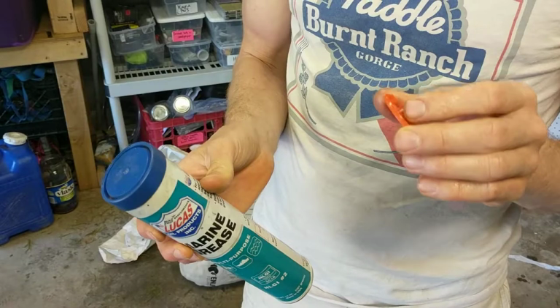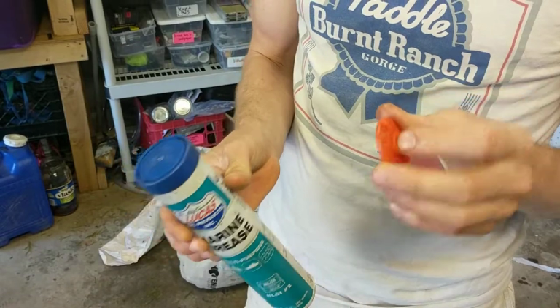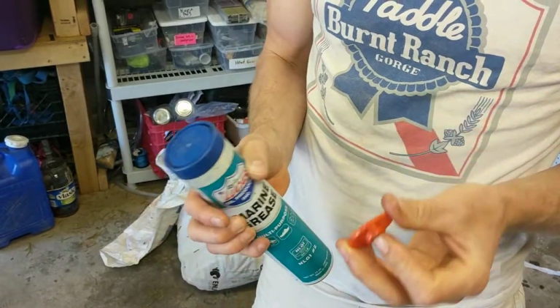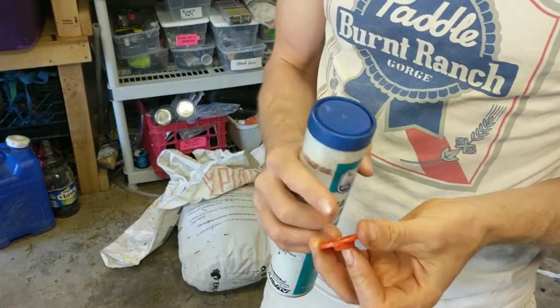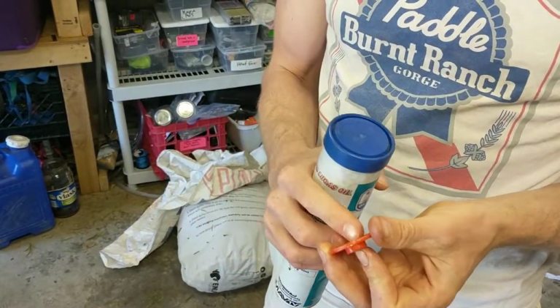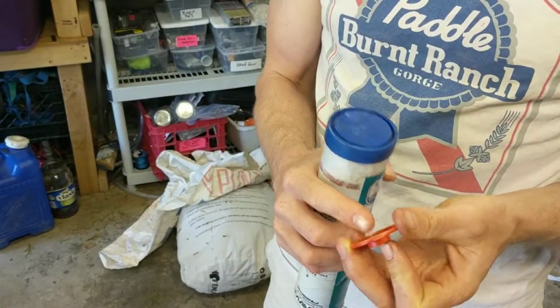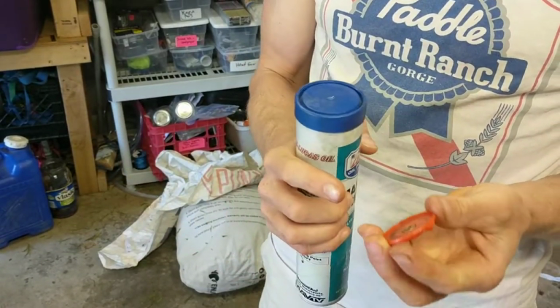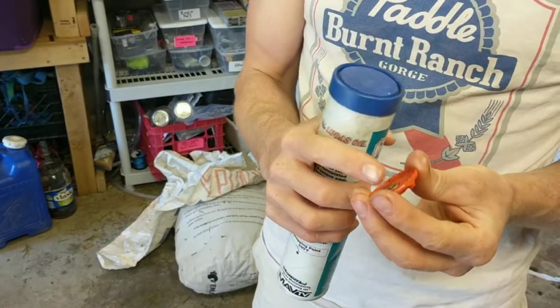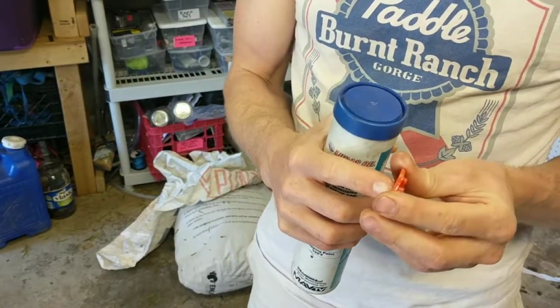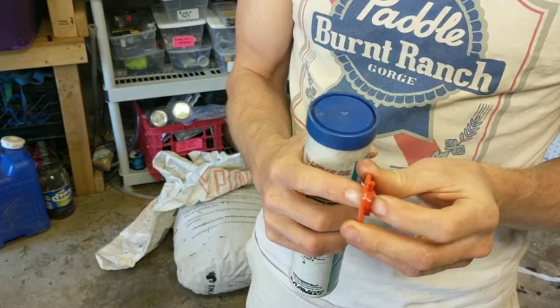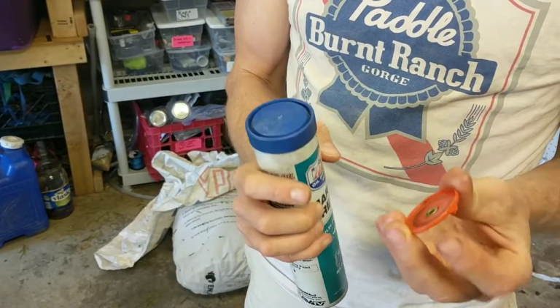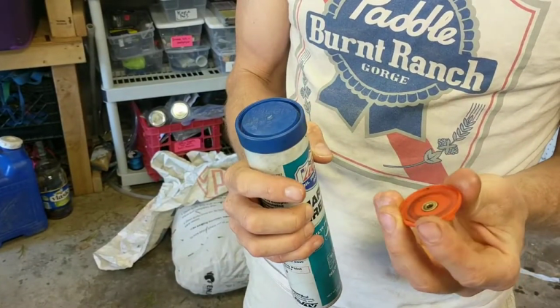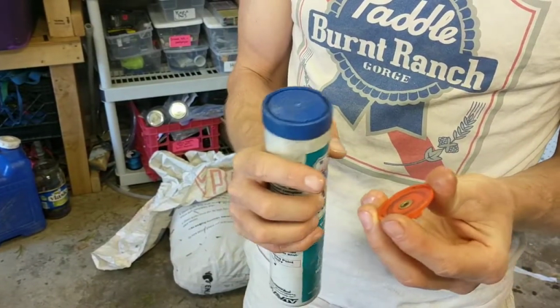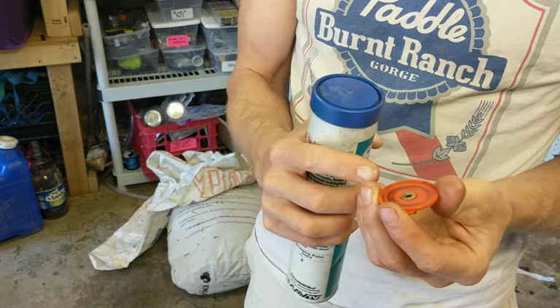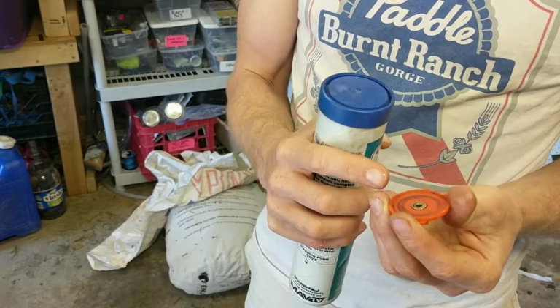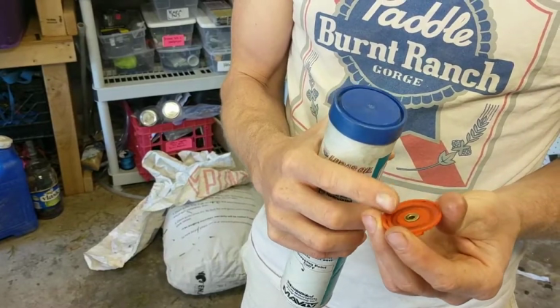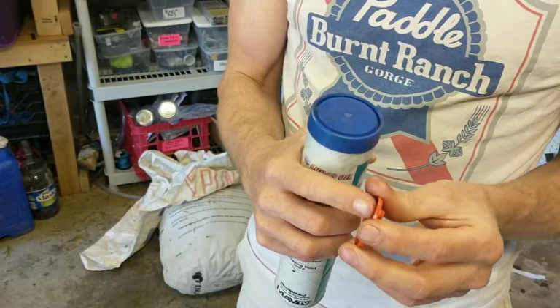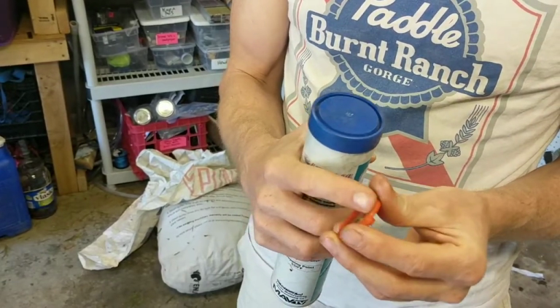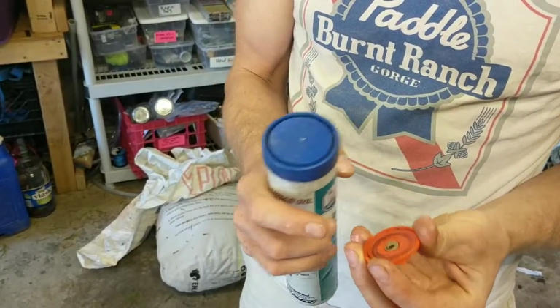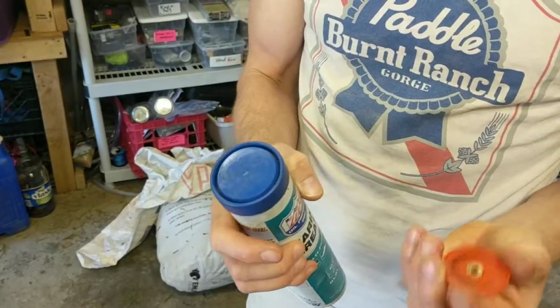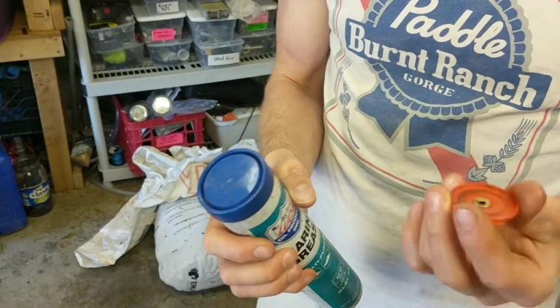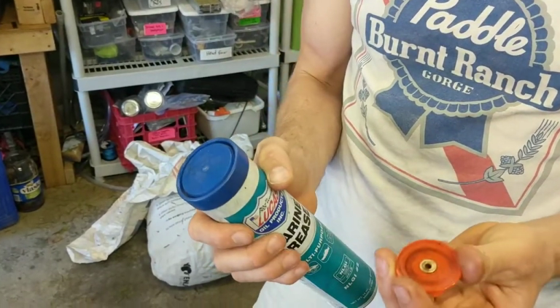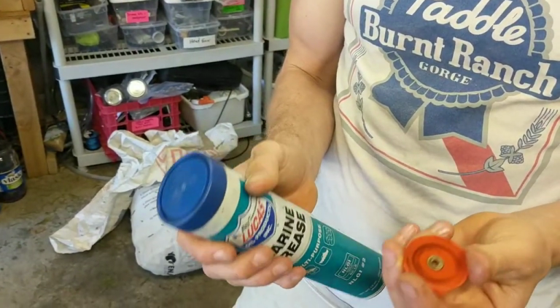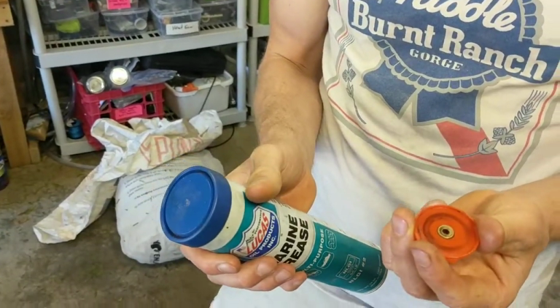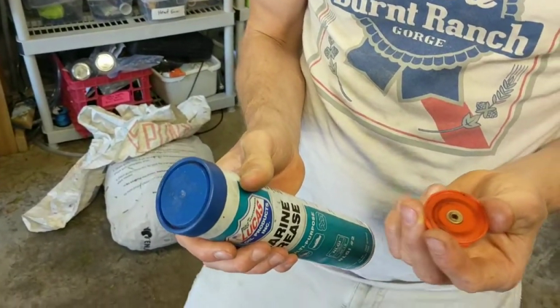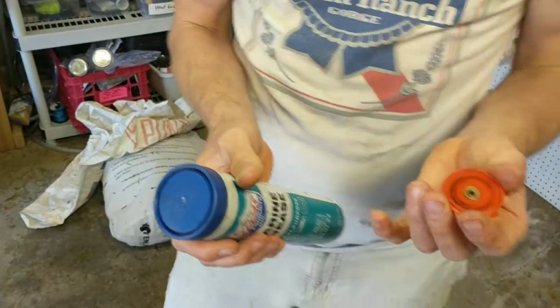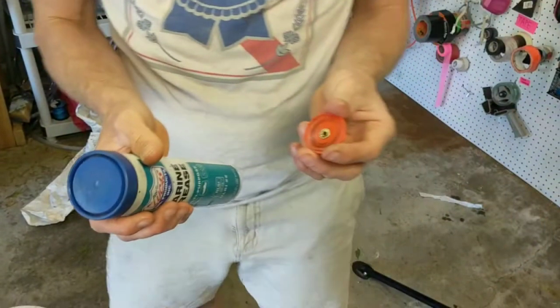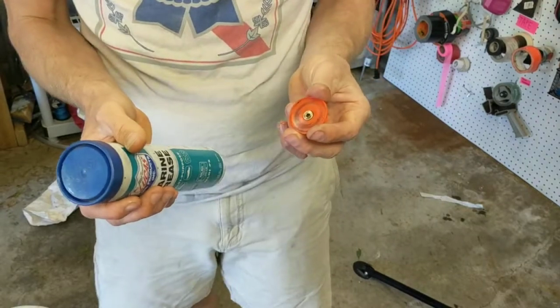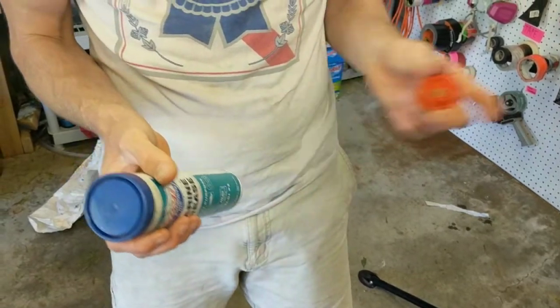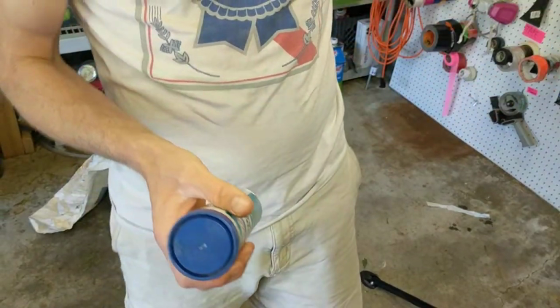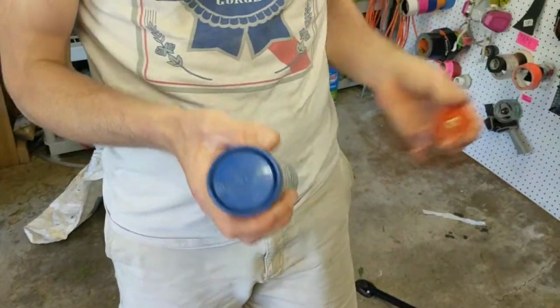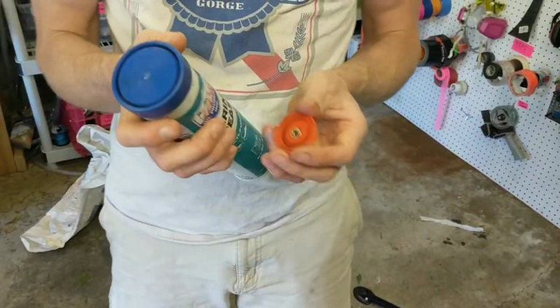The best way to fix this design flaw before you buy a new brush is to take this piece apart and clean it, and then lube it up with a silicone-based lubricant like WD-40.